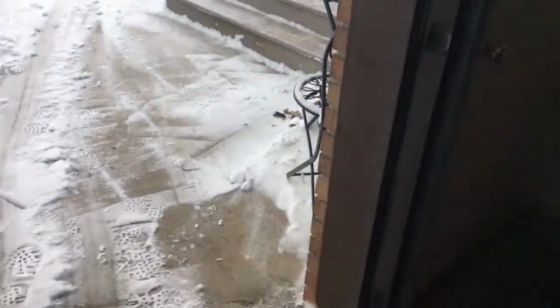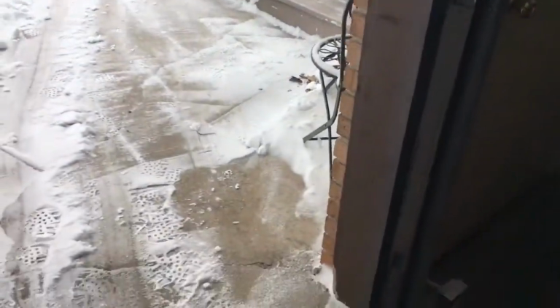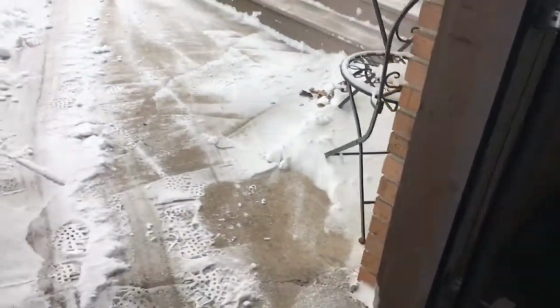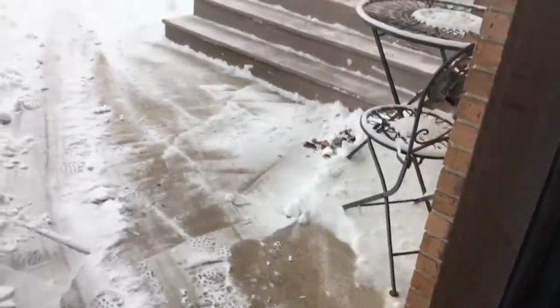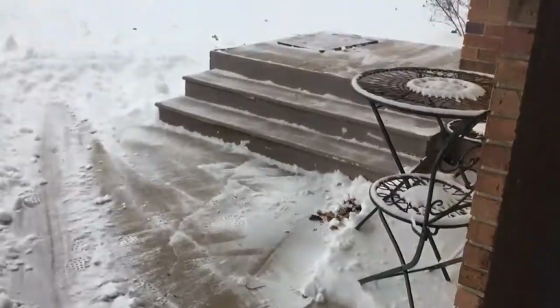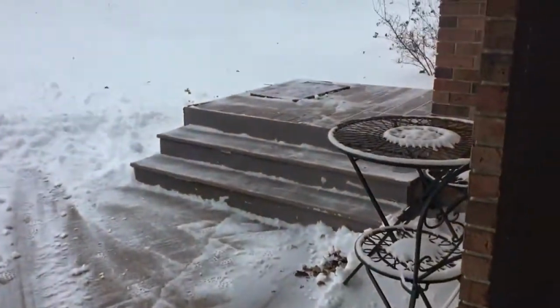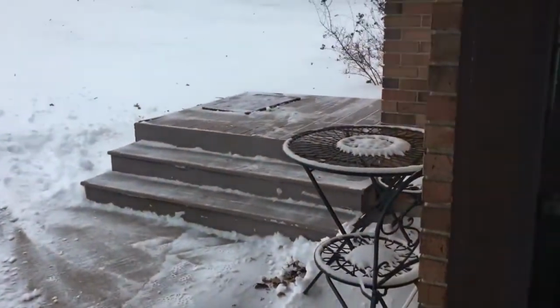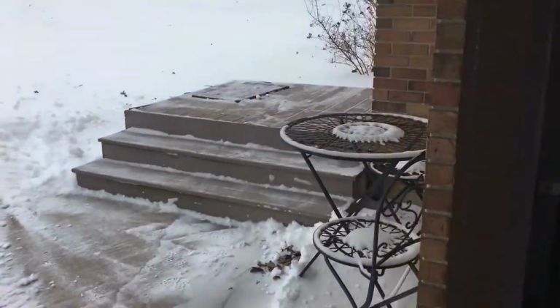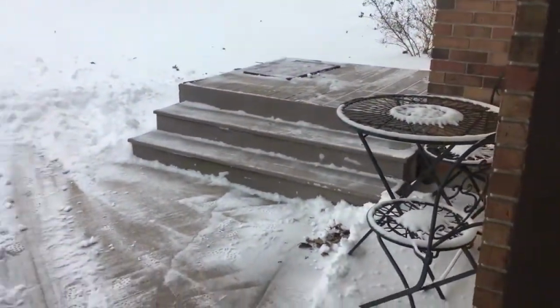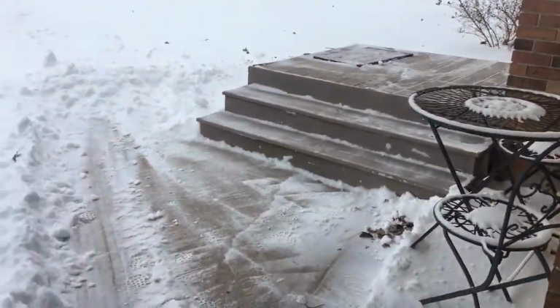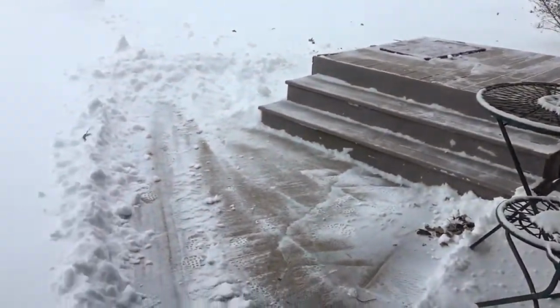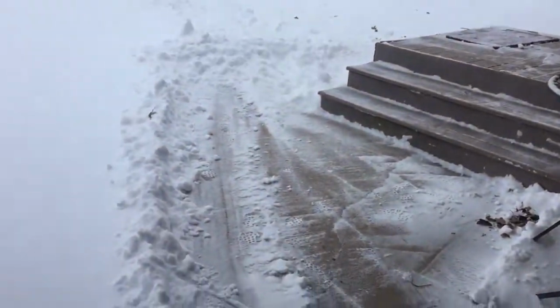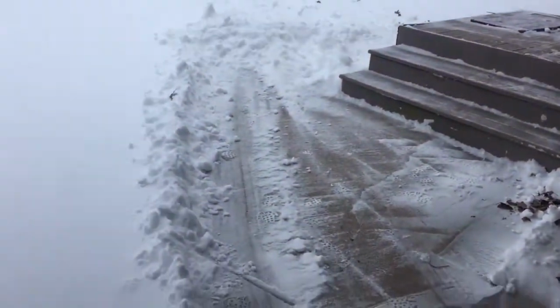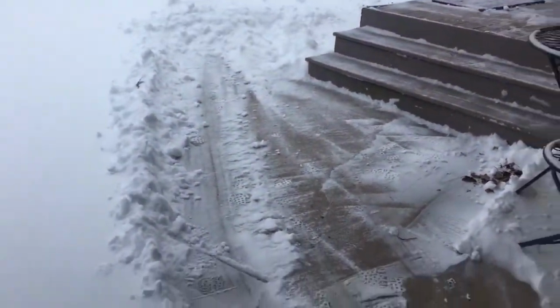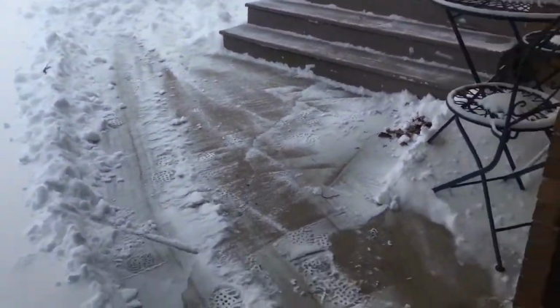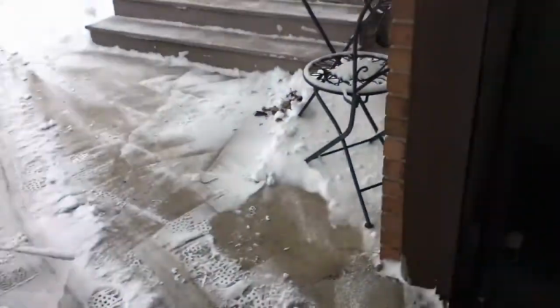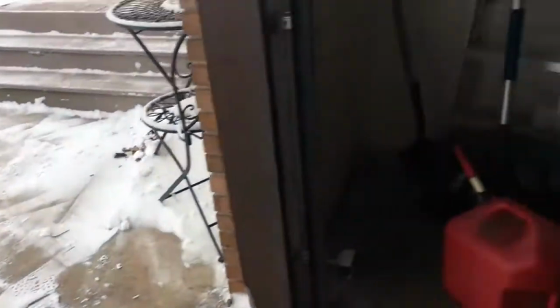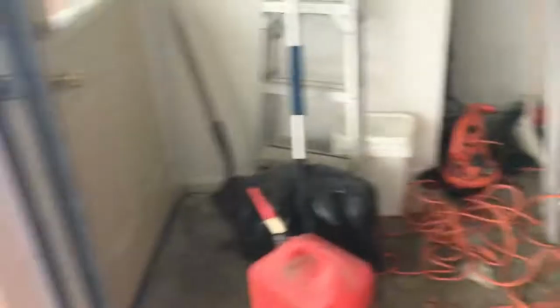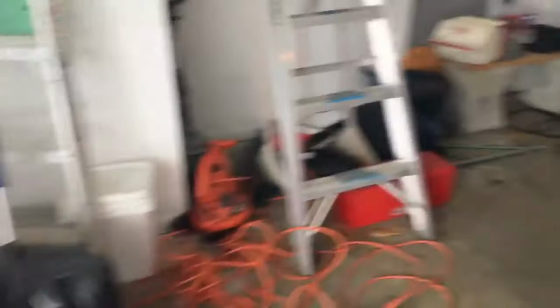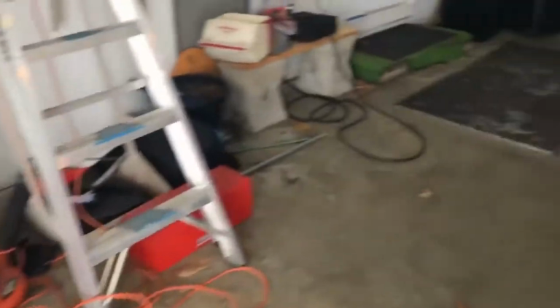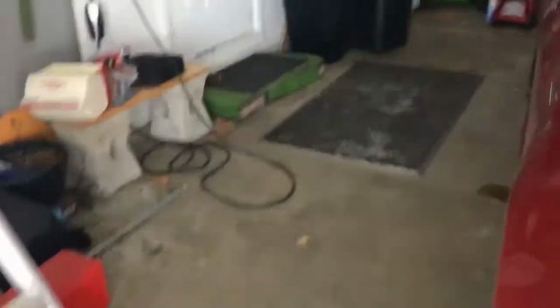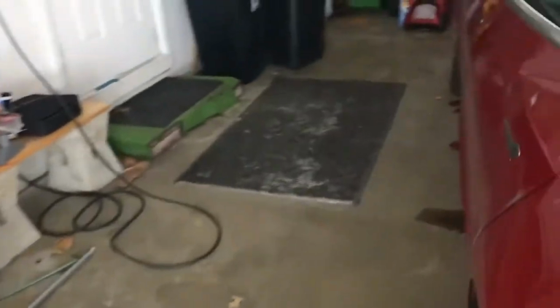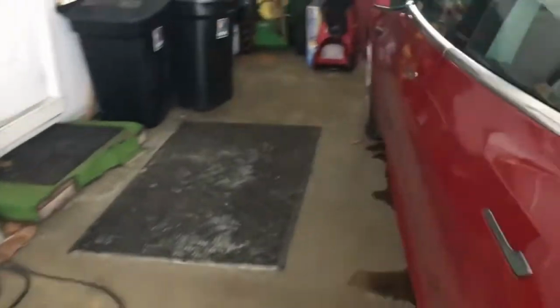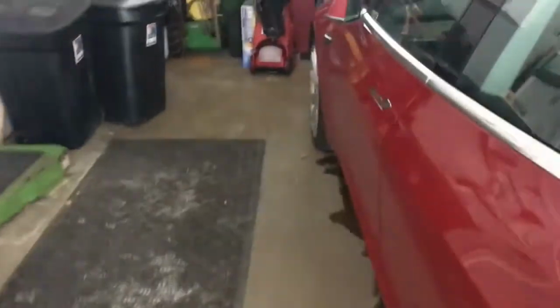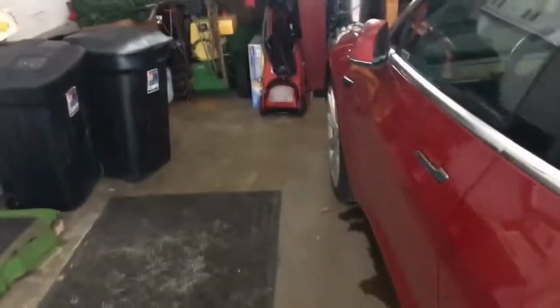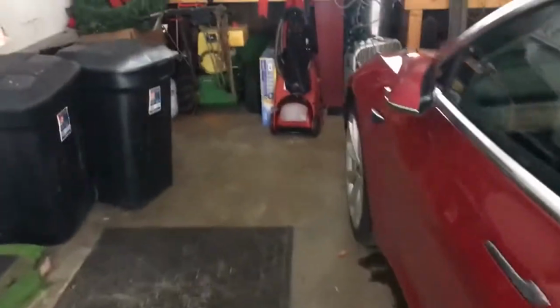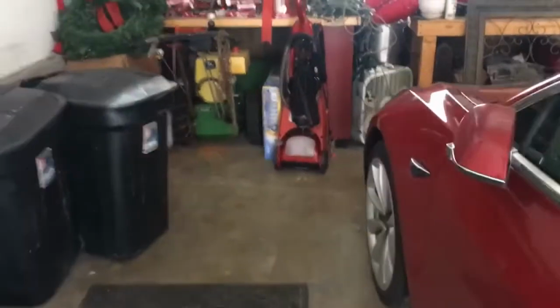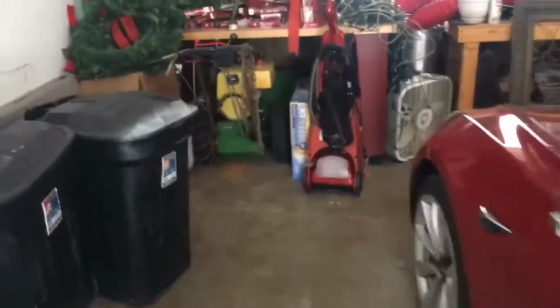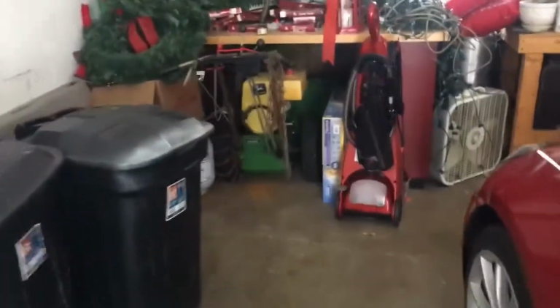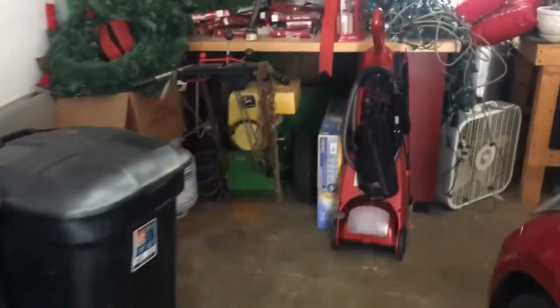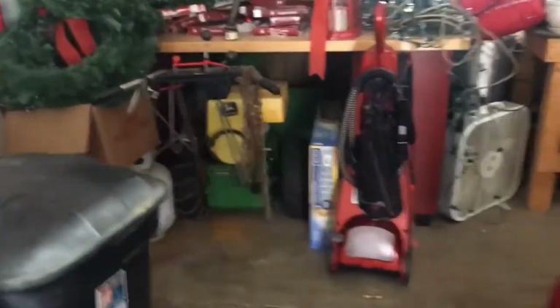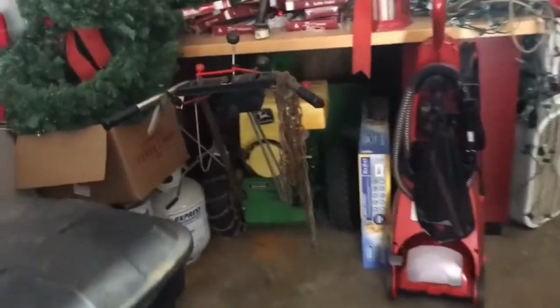That's too much work. If I can get to it, I'm gonna go back here and get out the big dog.